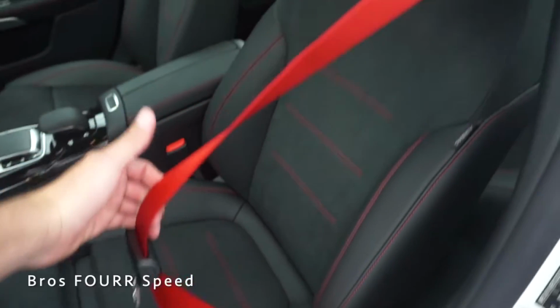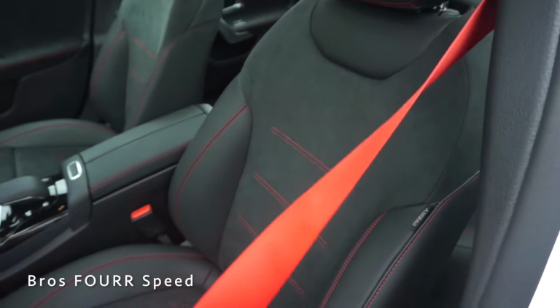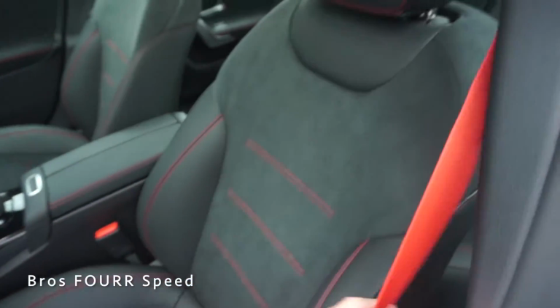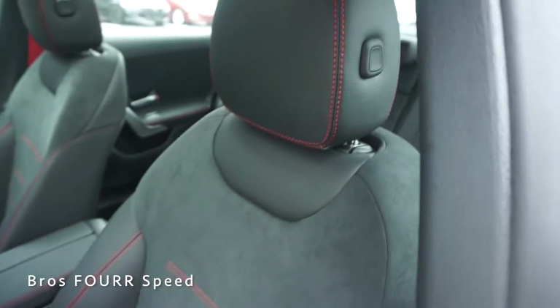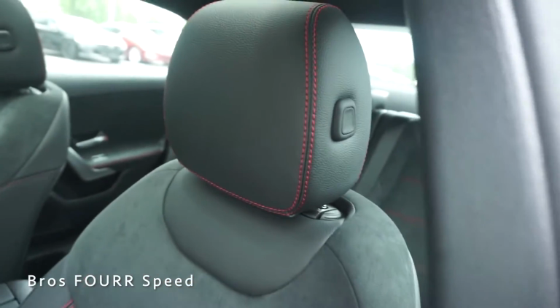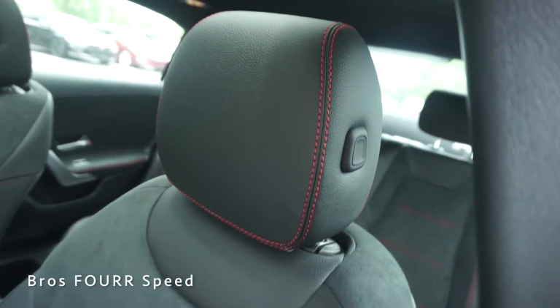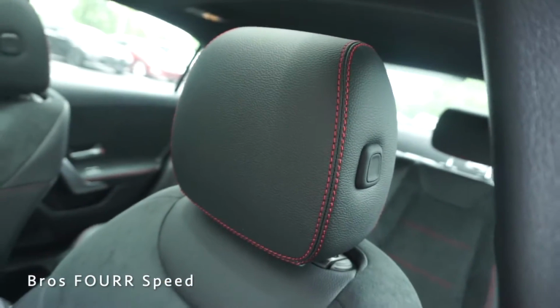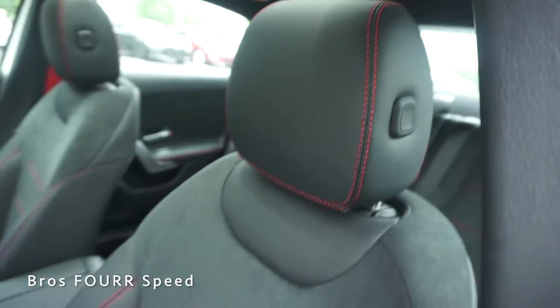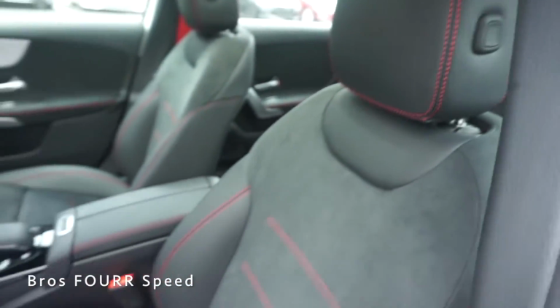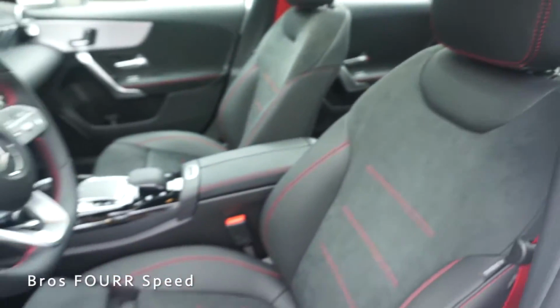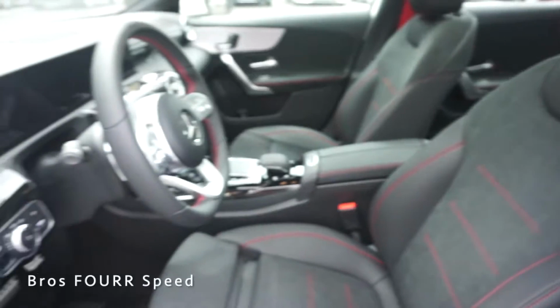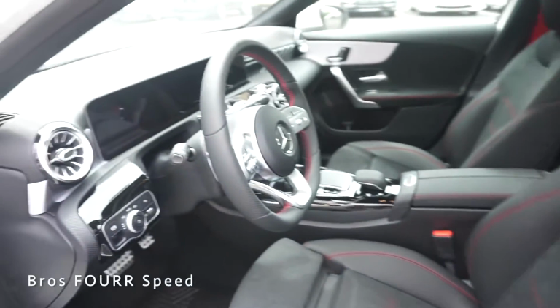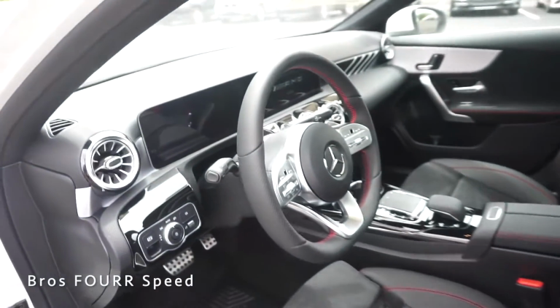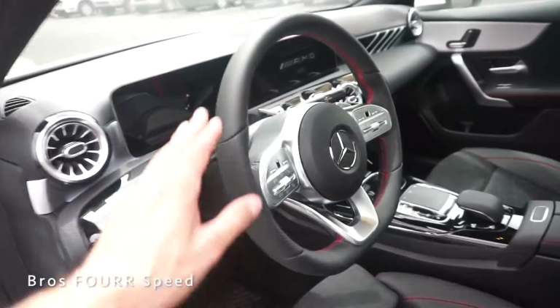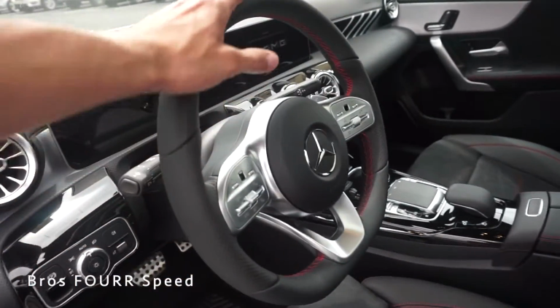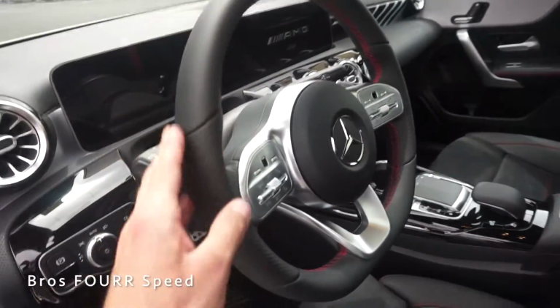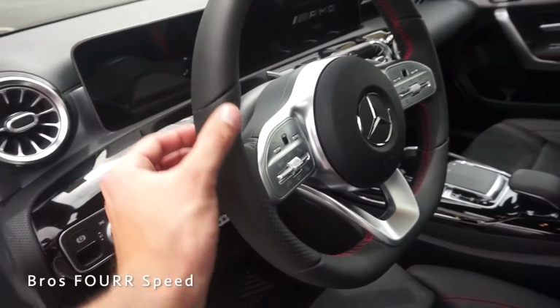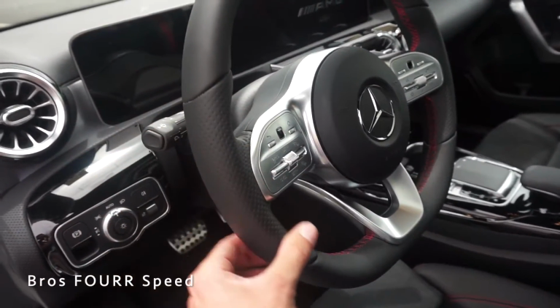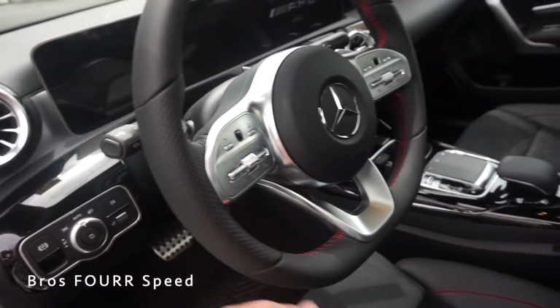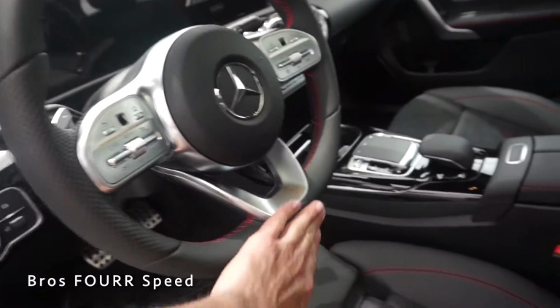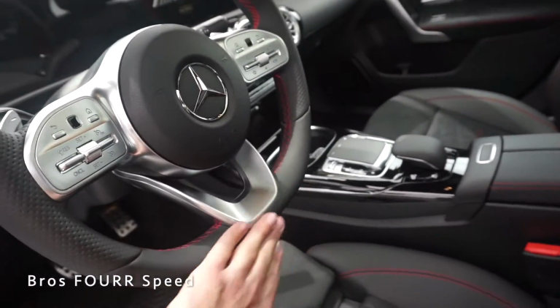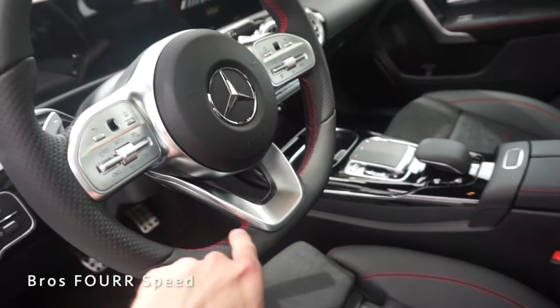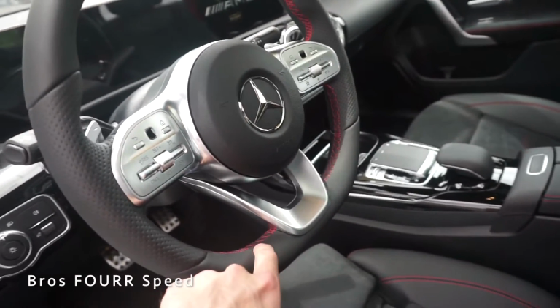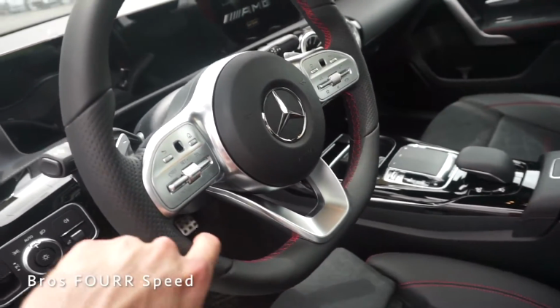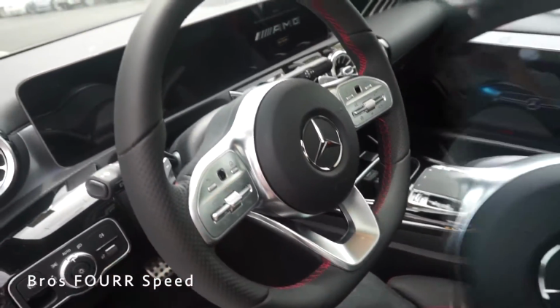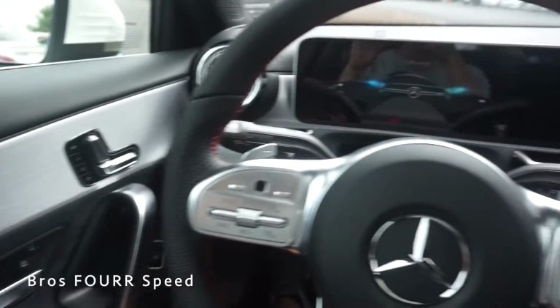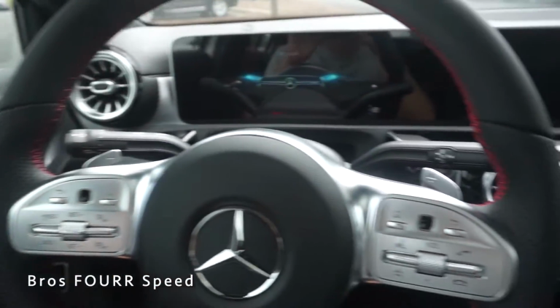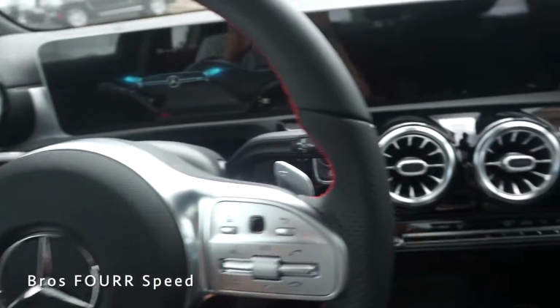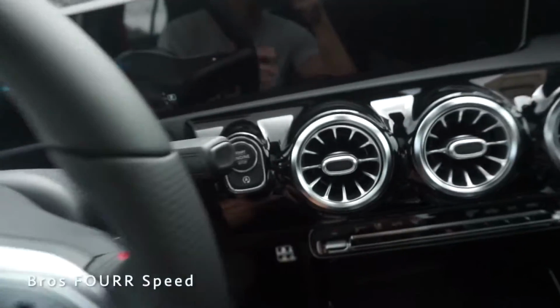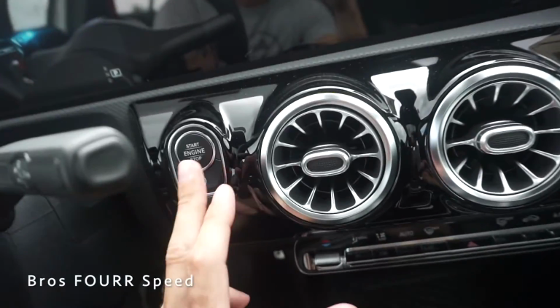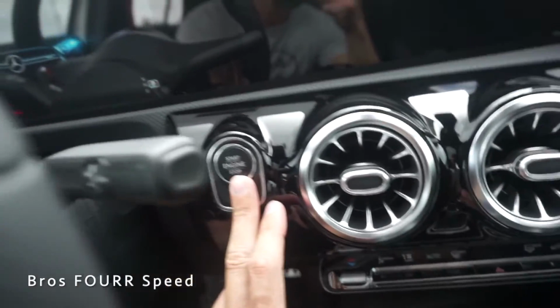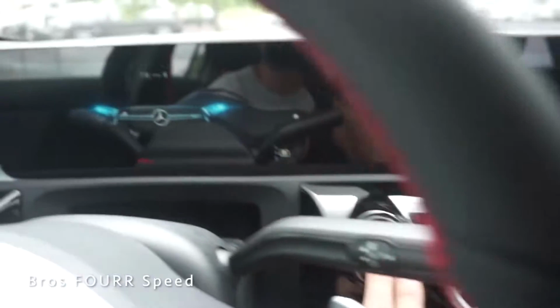Moving up top we have more stitching along the headrest. The steering wheel is finished off in black leather with perforated leather on the sides, a flat-bottom design, and more red stitching. Now inside the car, we can go ahead and fire it up.